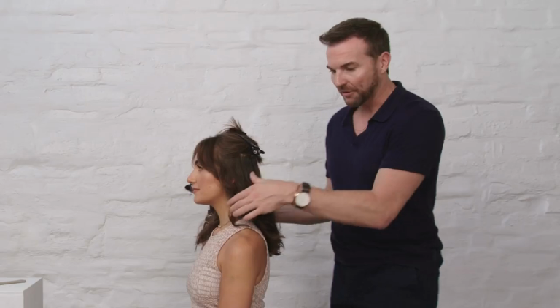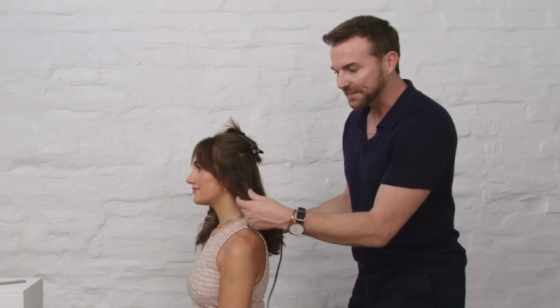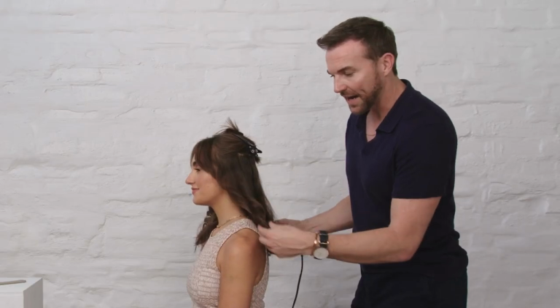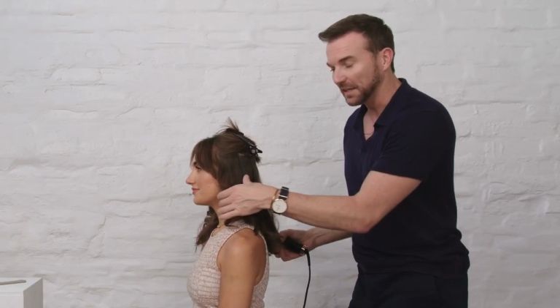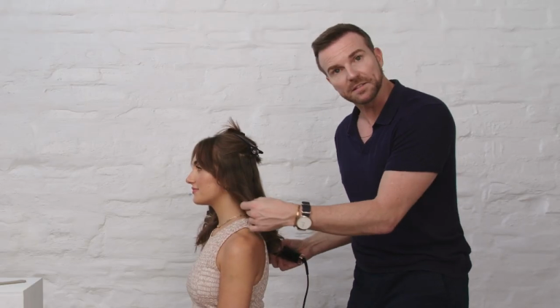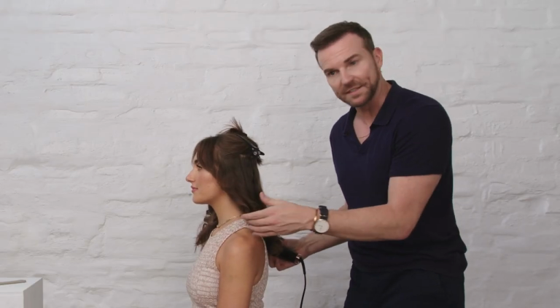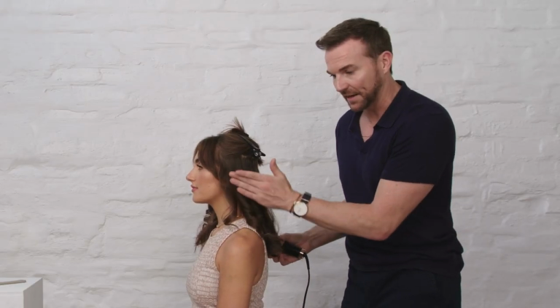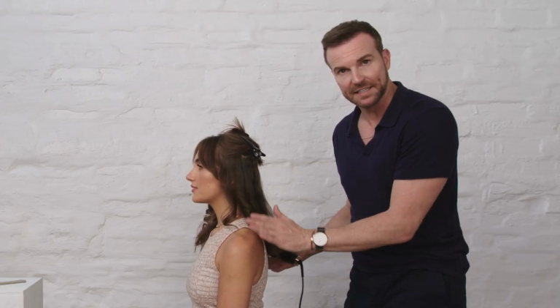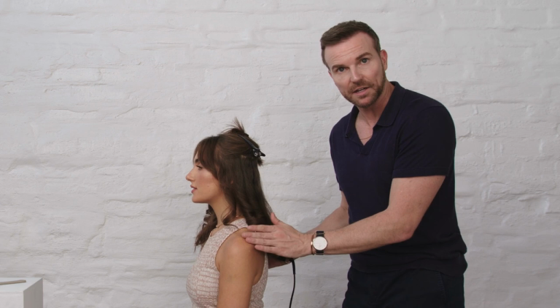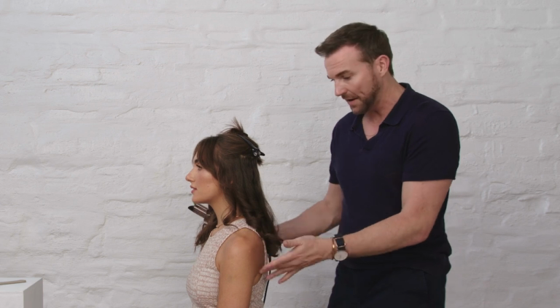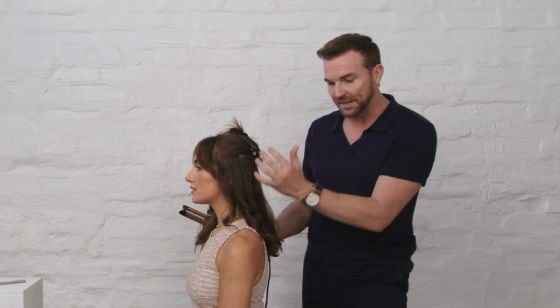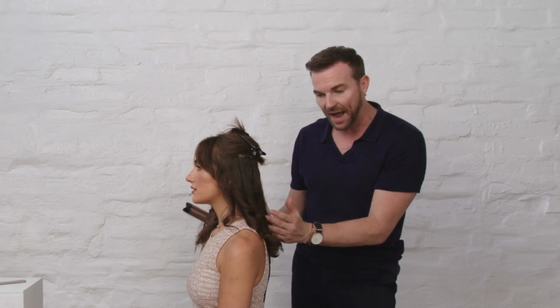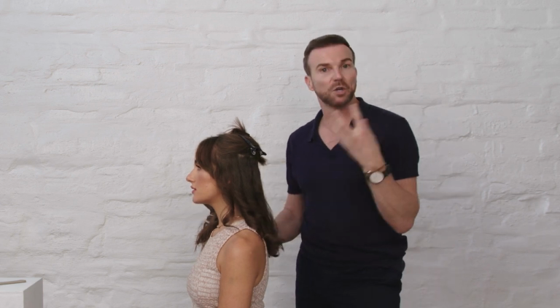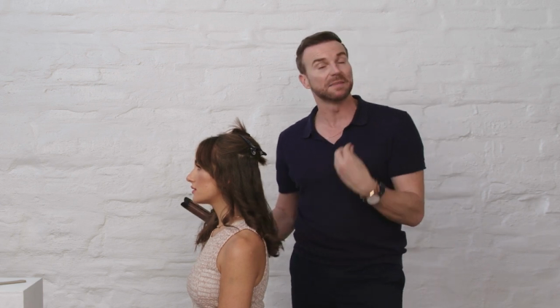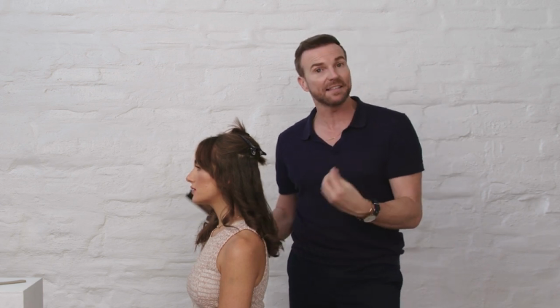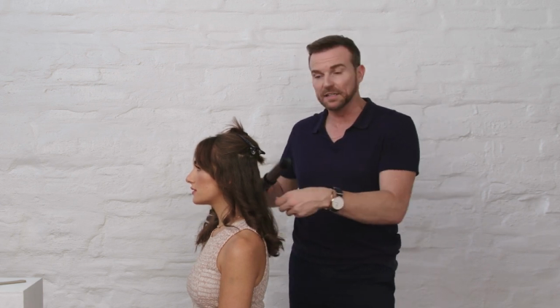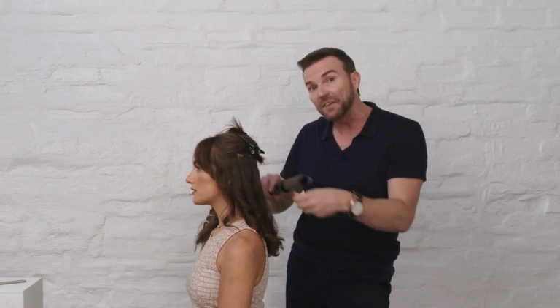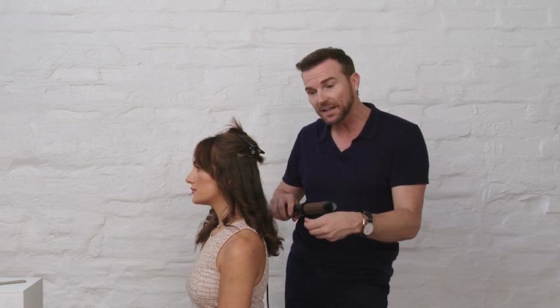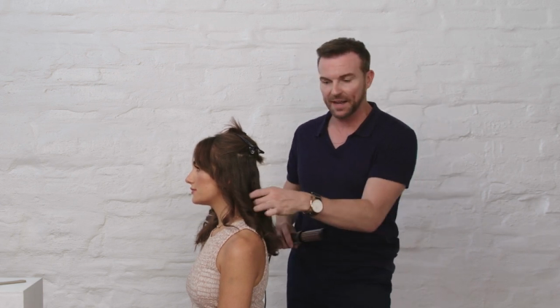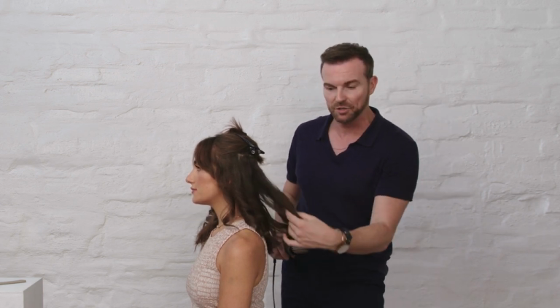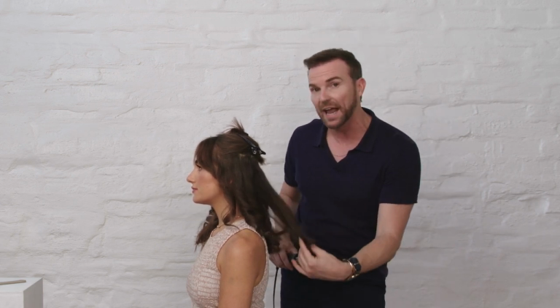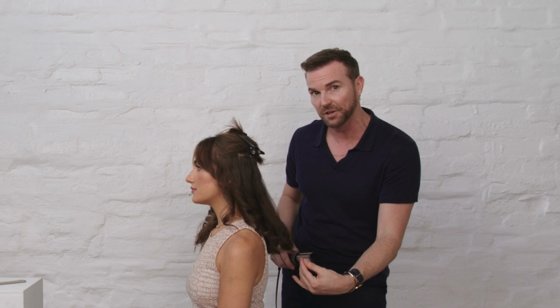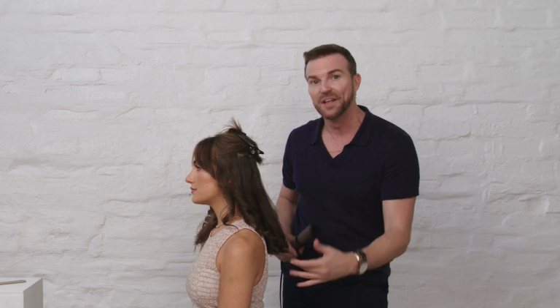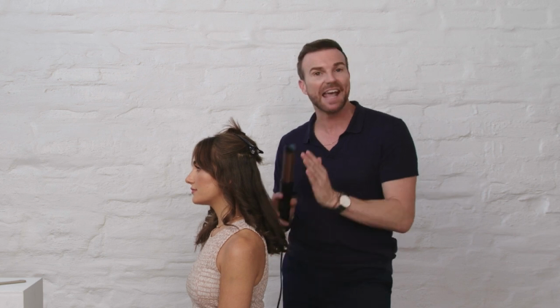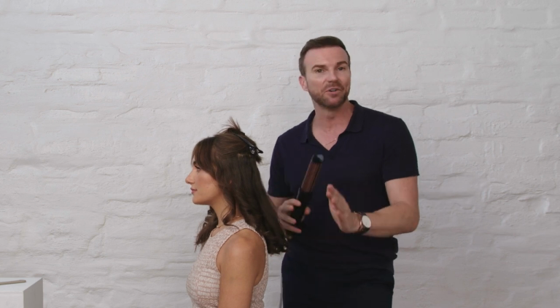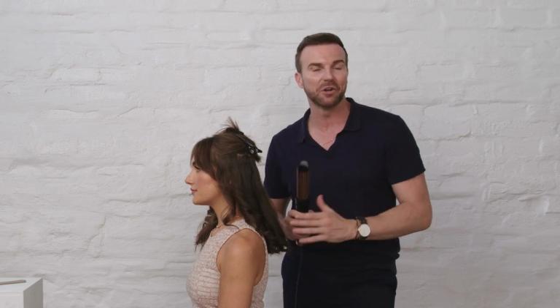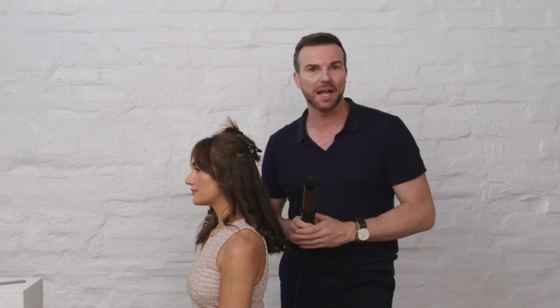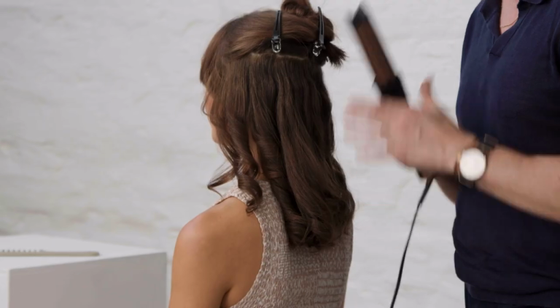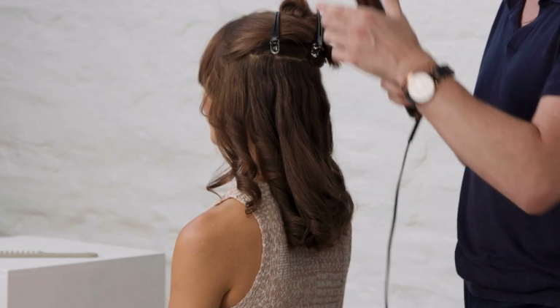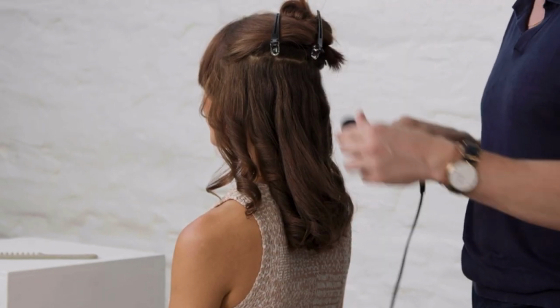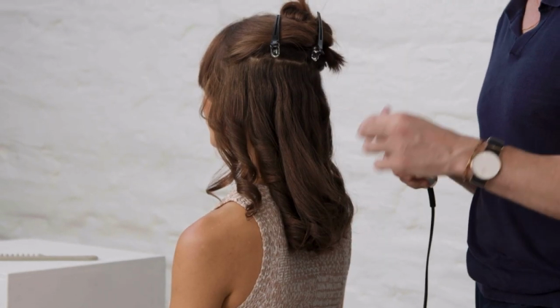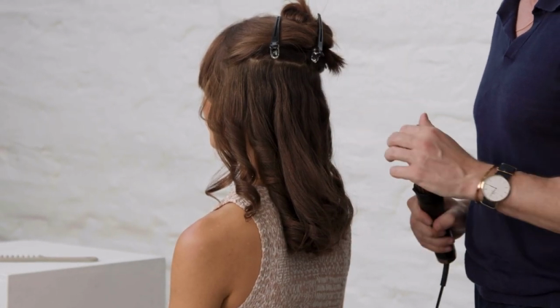Around the sides I went a little bit slower to get a slight or tighter curl, but at the back, because I still want some length, I went a little bit faster and that gives you a relaxed curl. So you can alter the curl shape depending on the speed that you pass through.